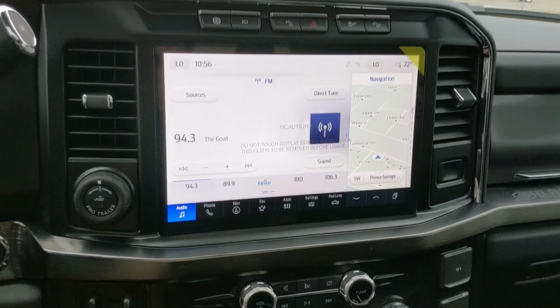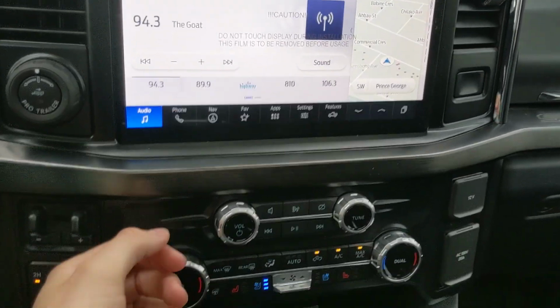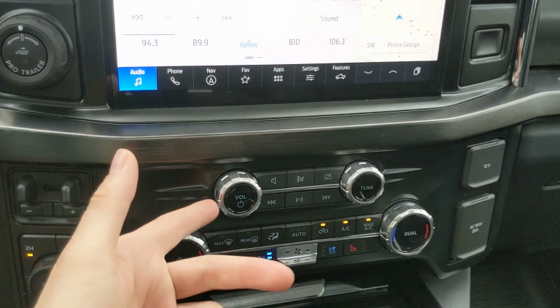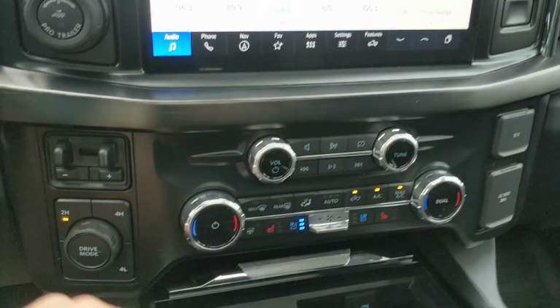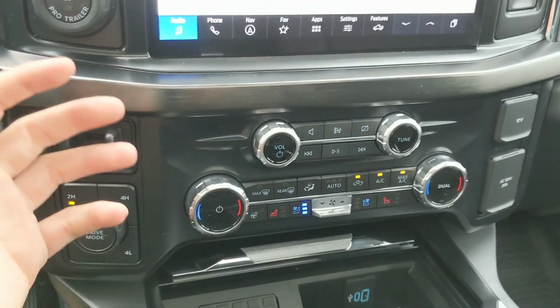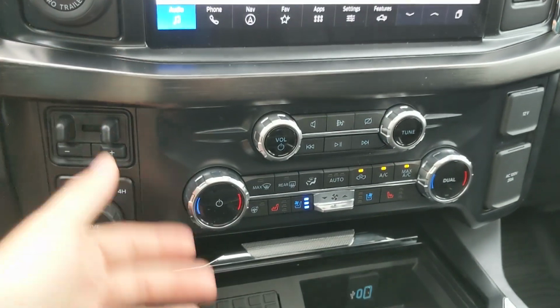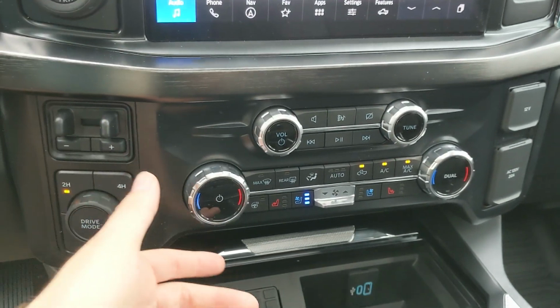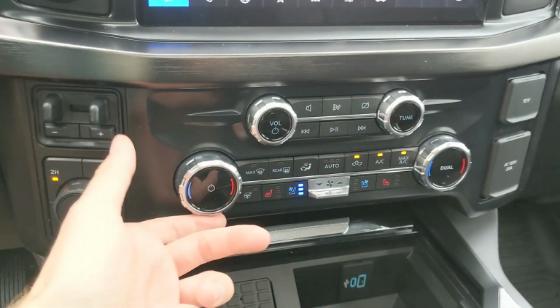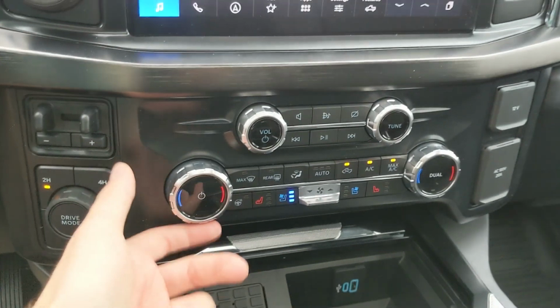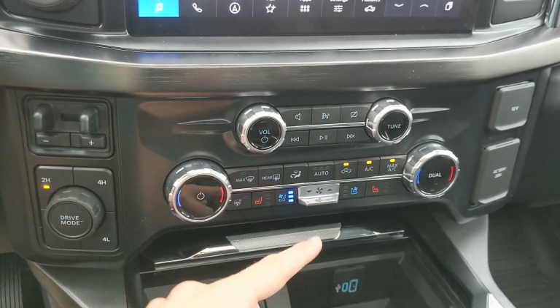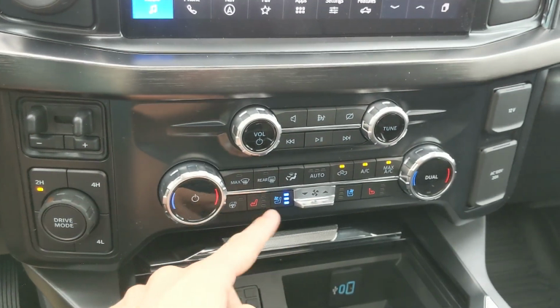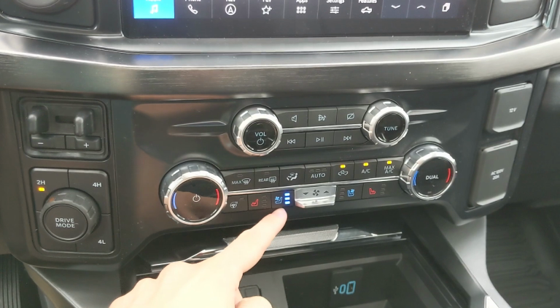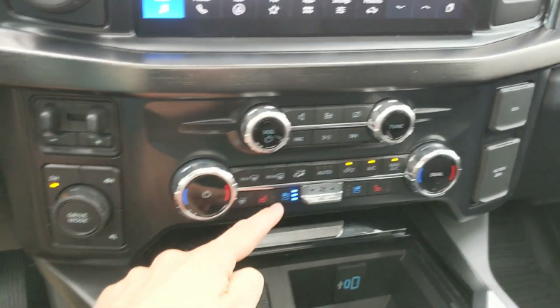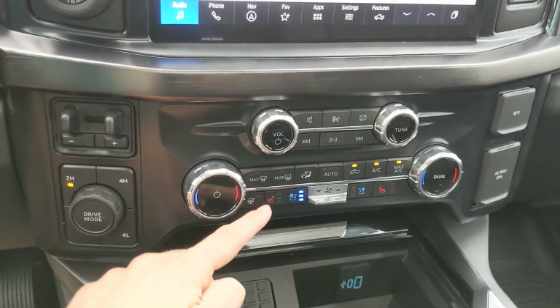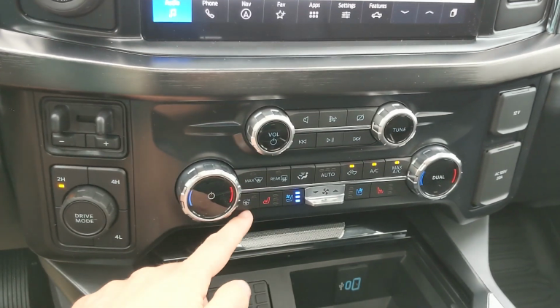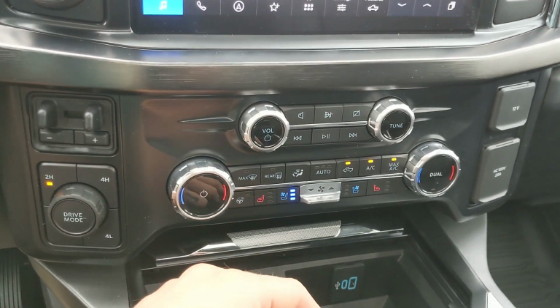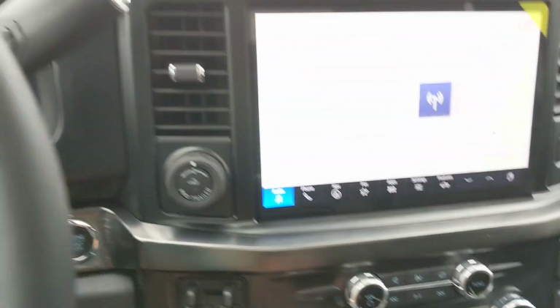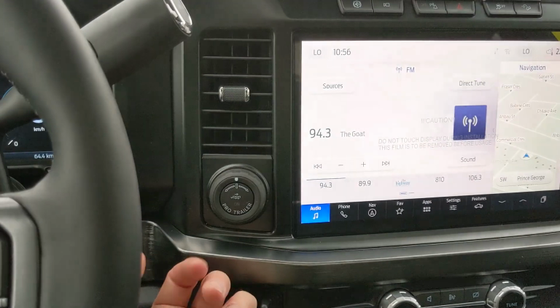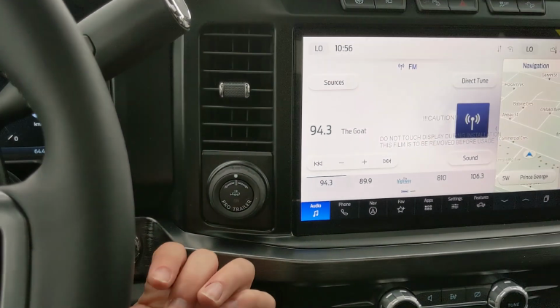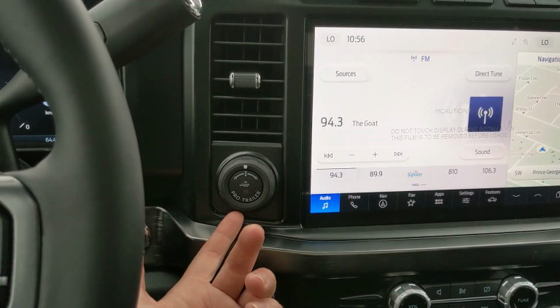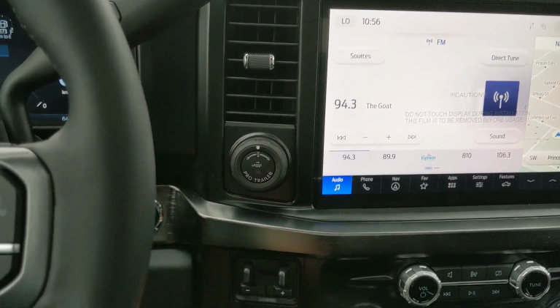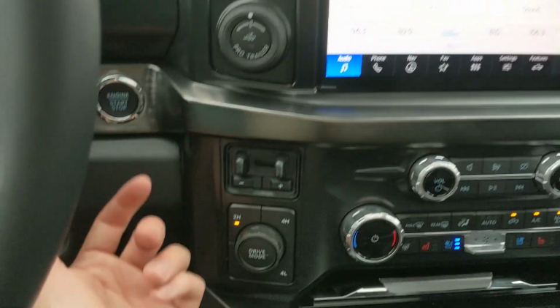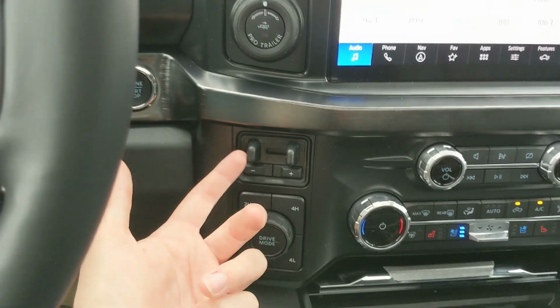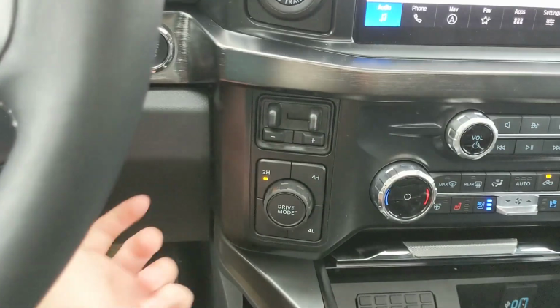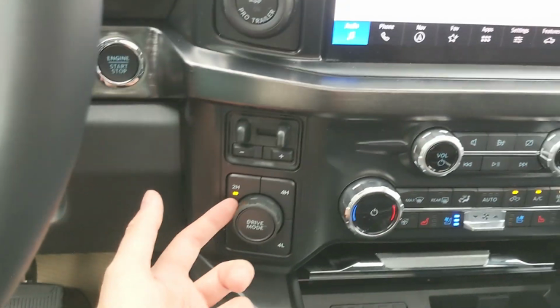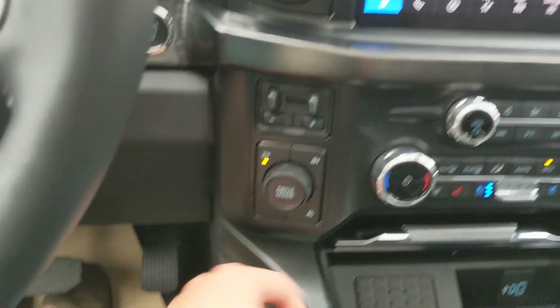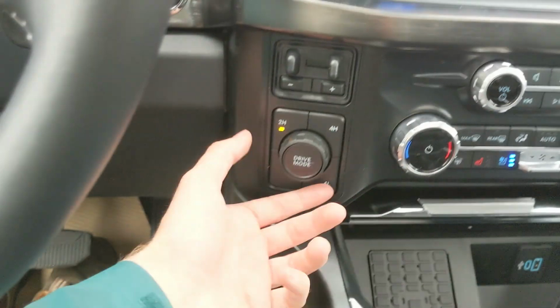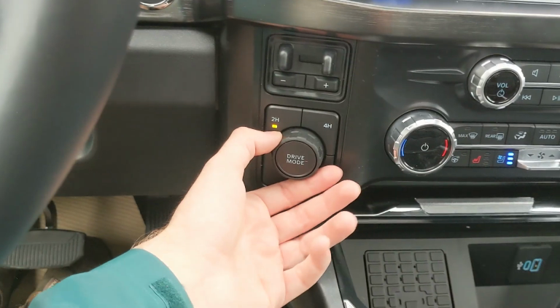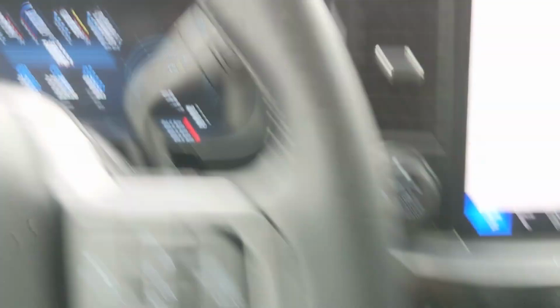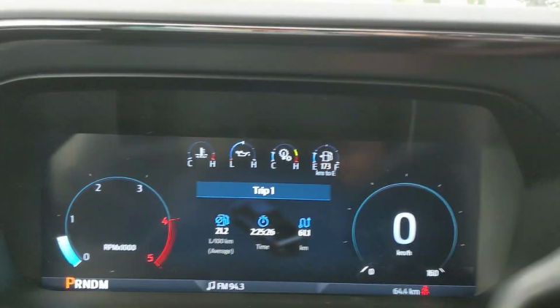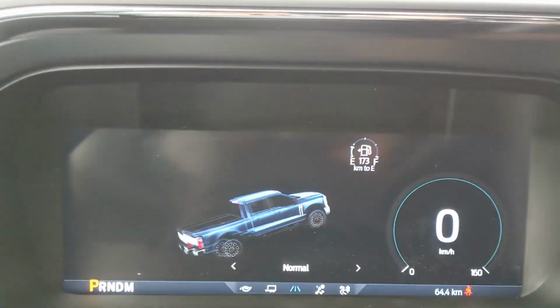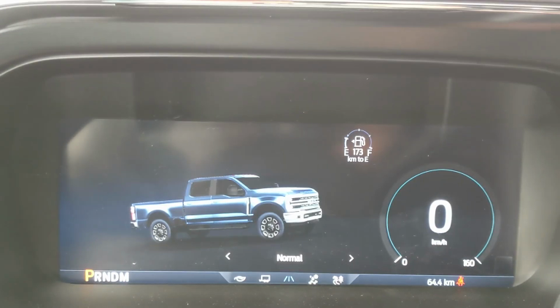Moving down you have your media controls, then your climate controls with dual zone front climate, heated and air-conditioned front seats, and a heated steering wheel. To the left you have your Pro Trailer Backup controller, trailer brake controller, and 4x4 controls with your drive mode selector starting with normal.